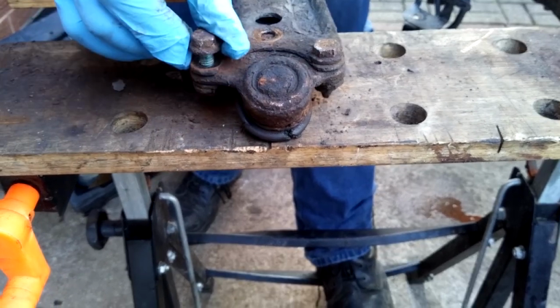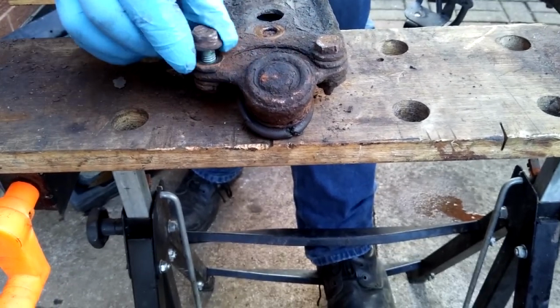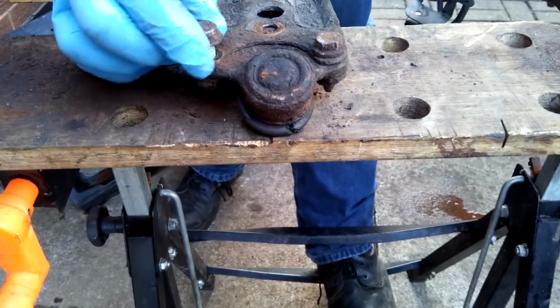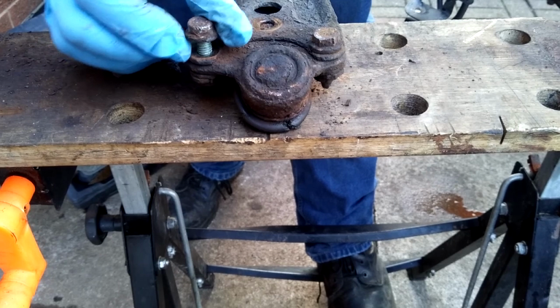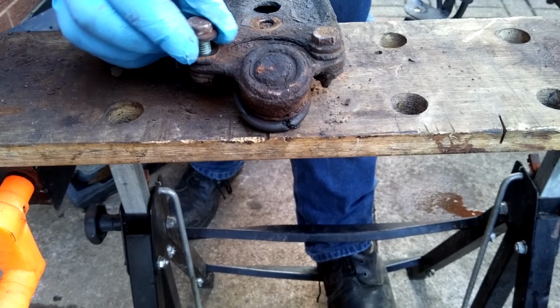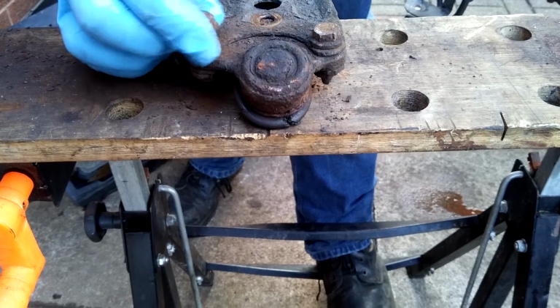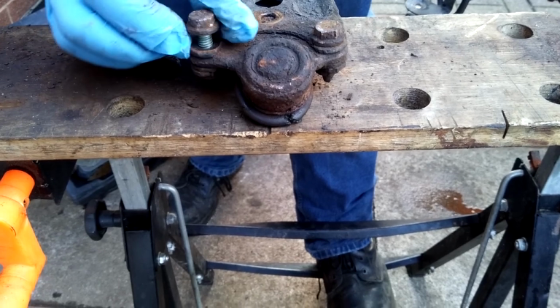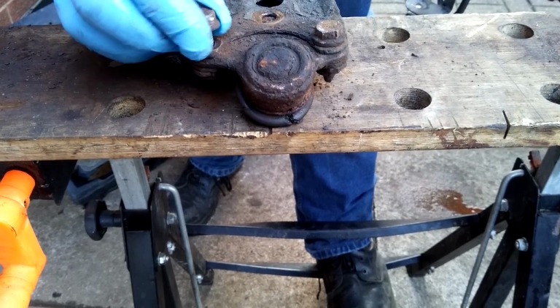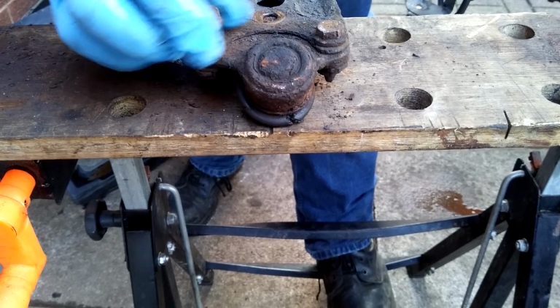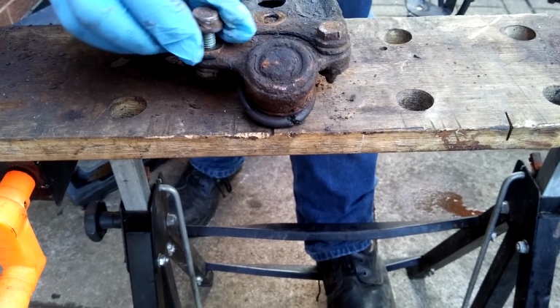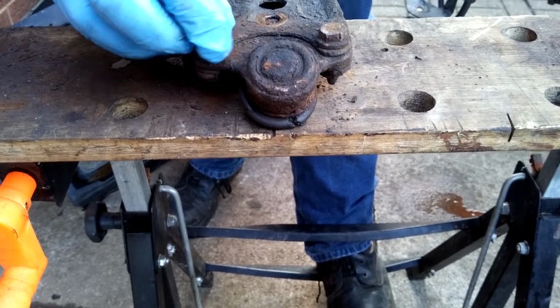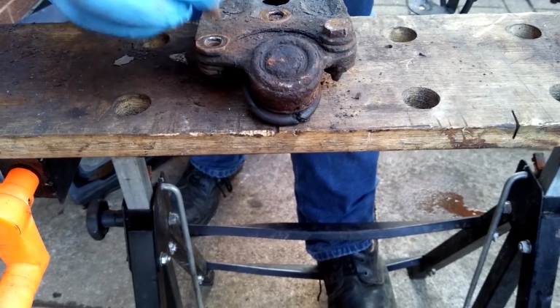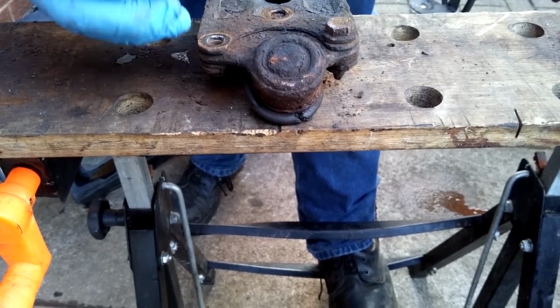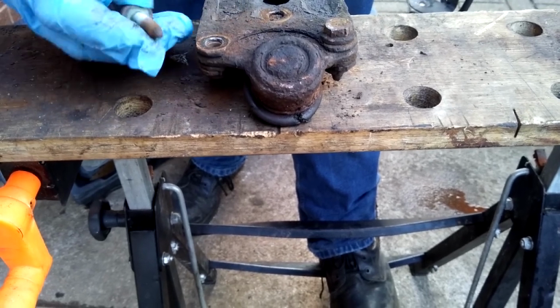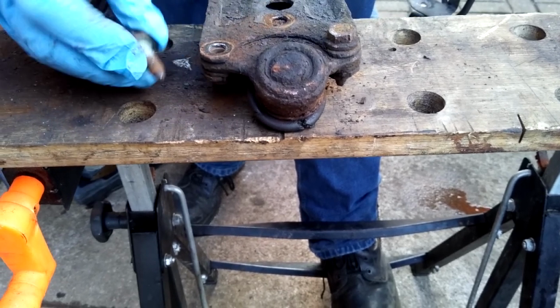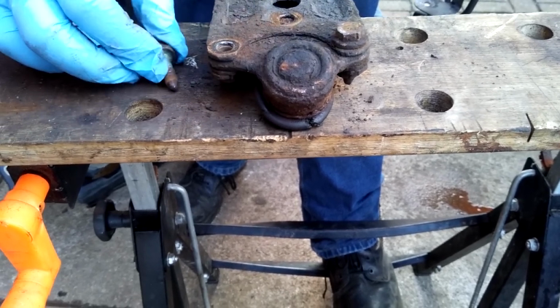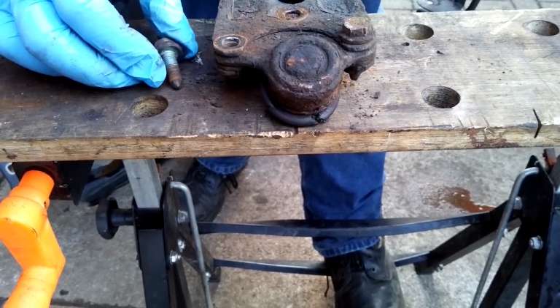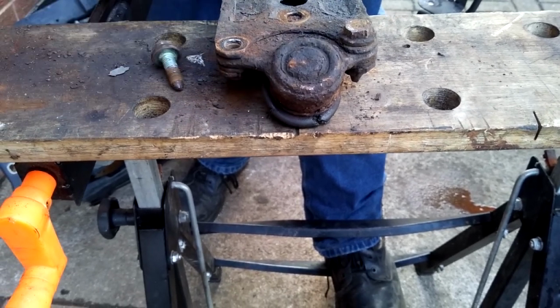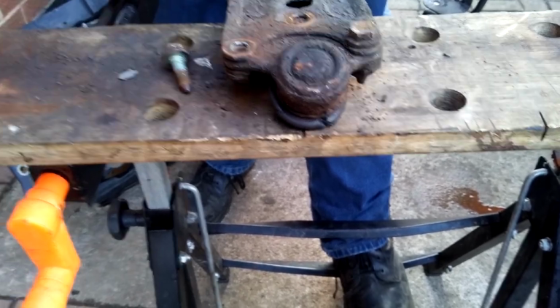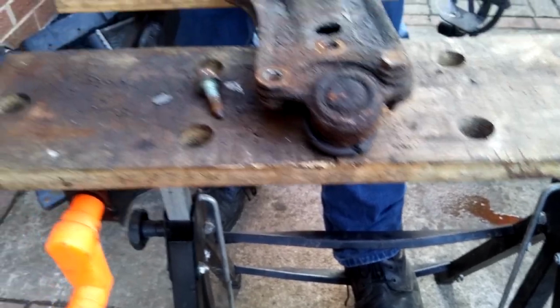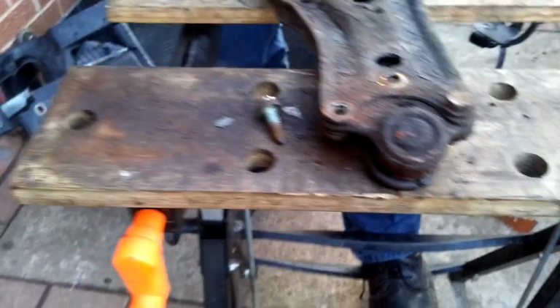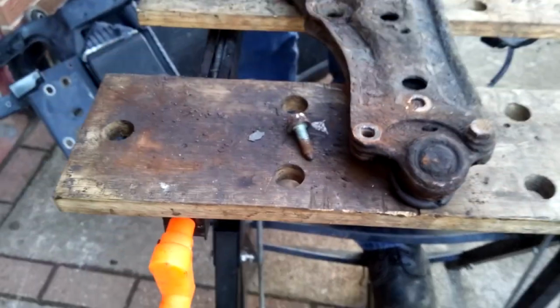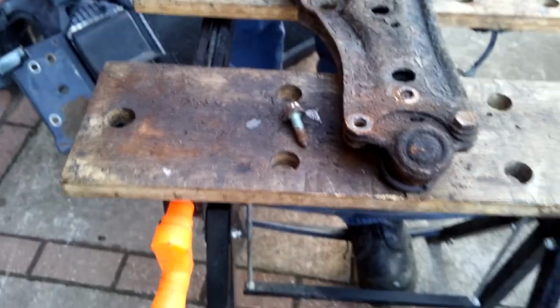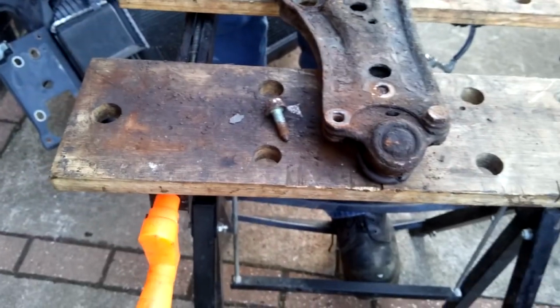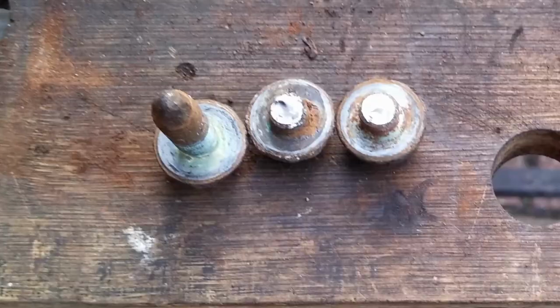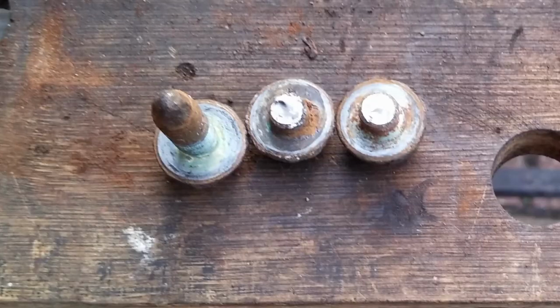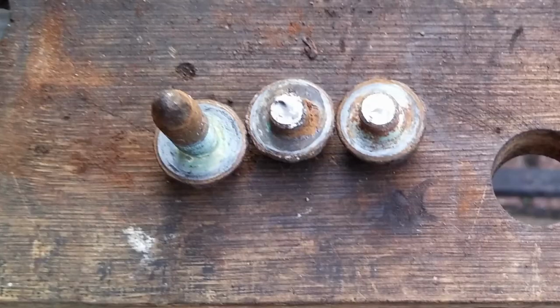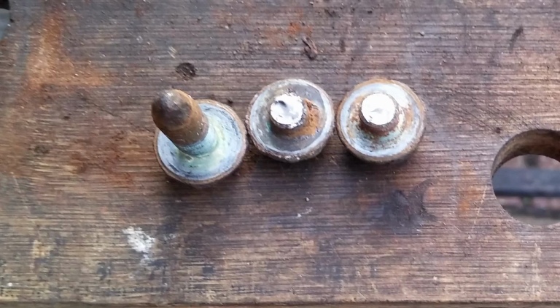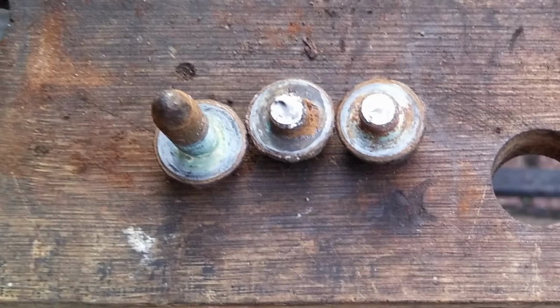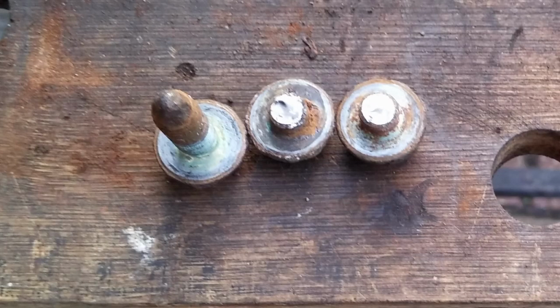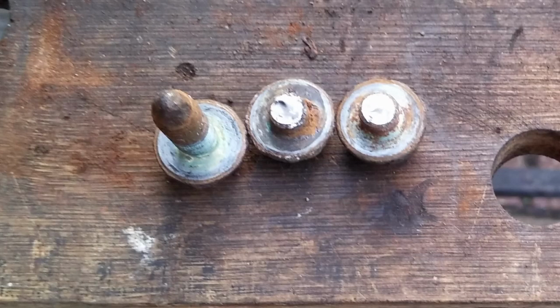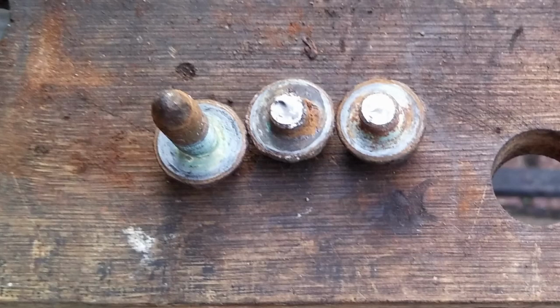What I would recommend: if you are going to extract a bolt using this kit, don't reuse the bolt — throw it away and go and get a new one. There's a reason you've had to use it.